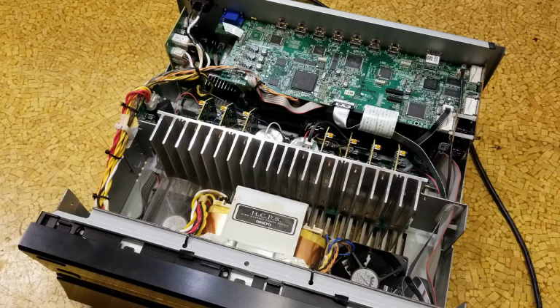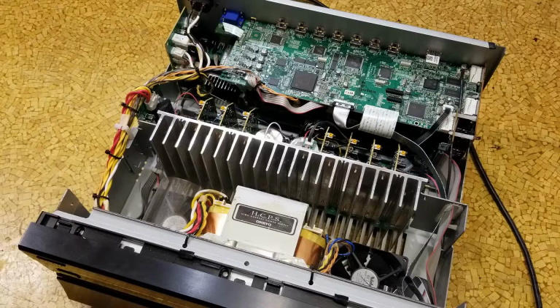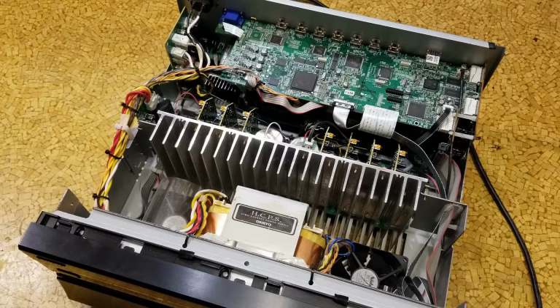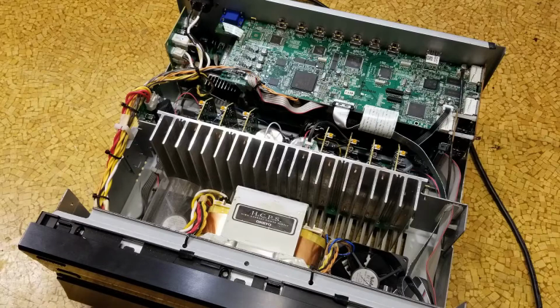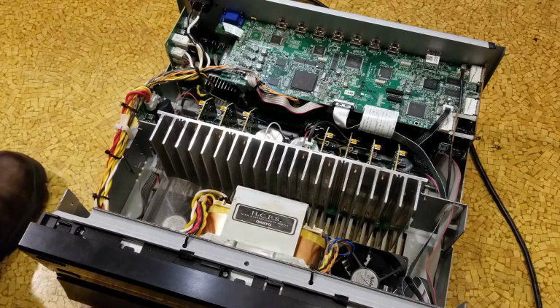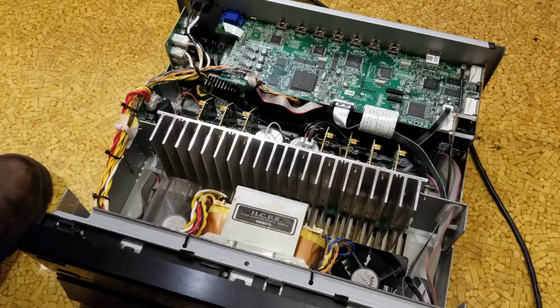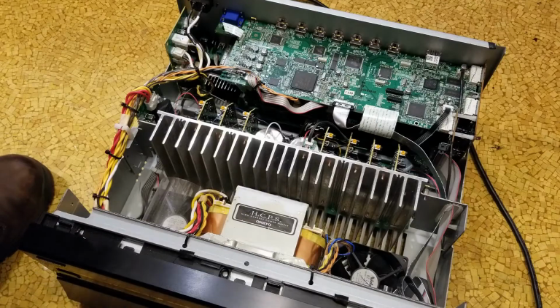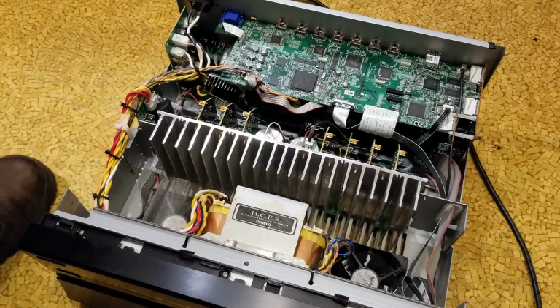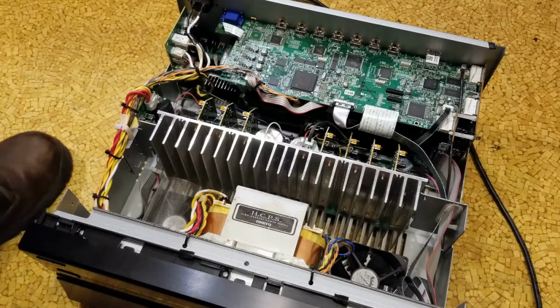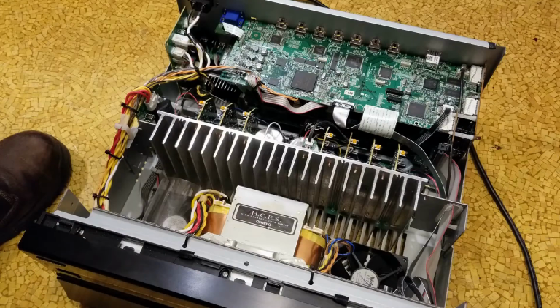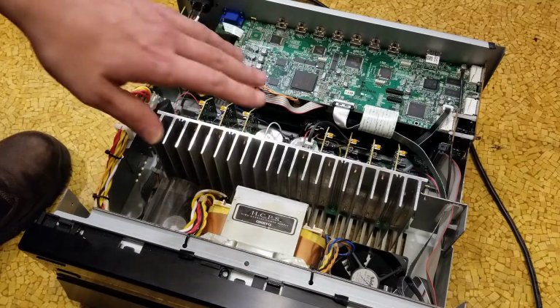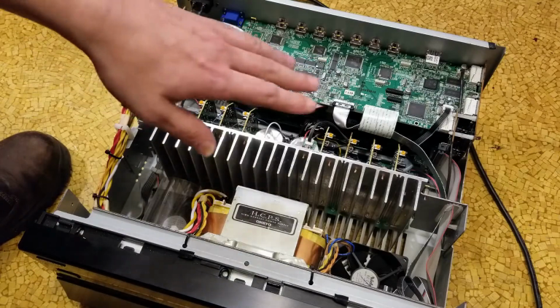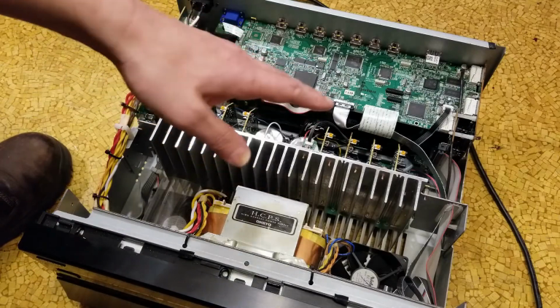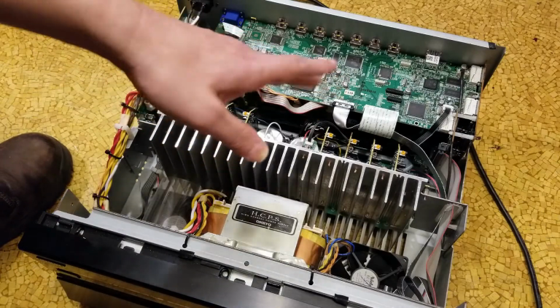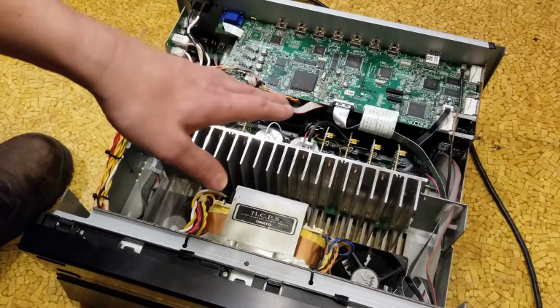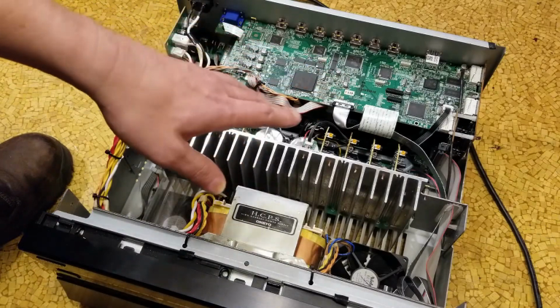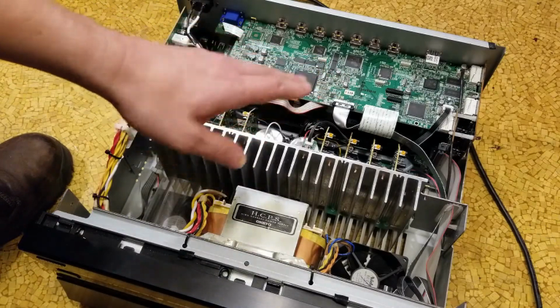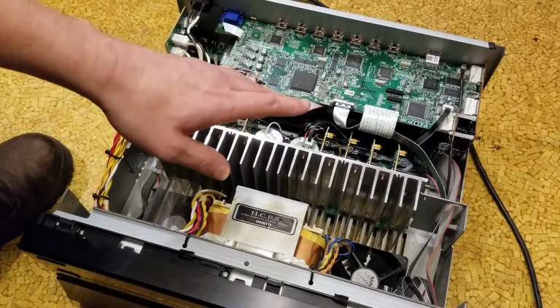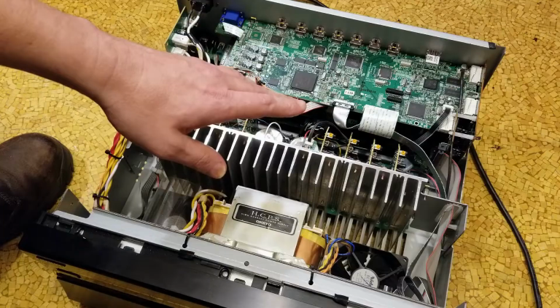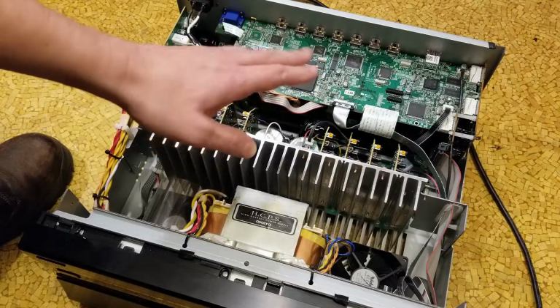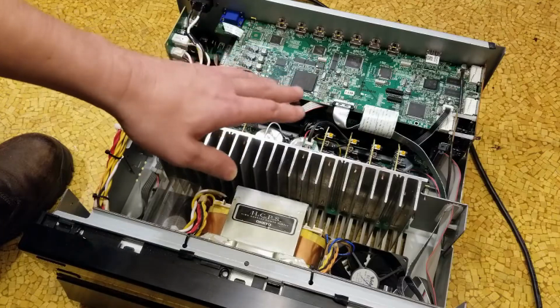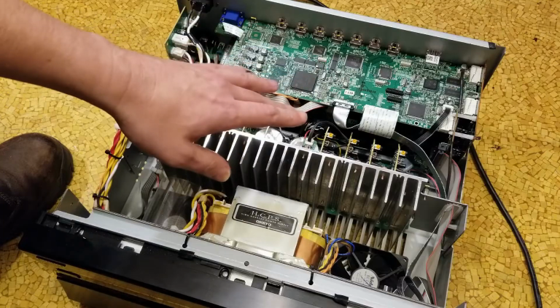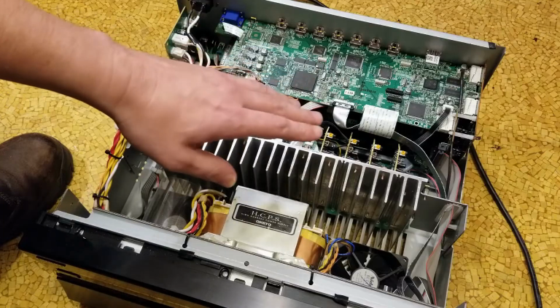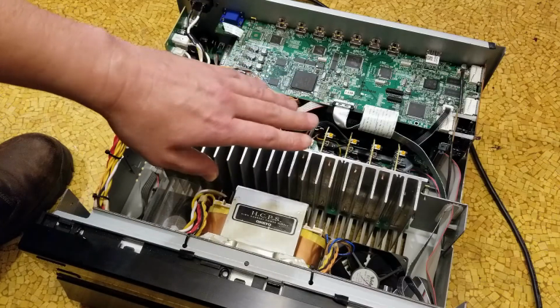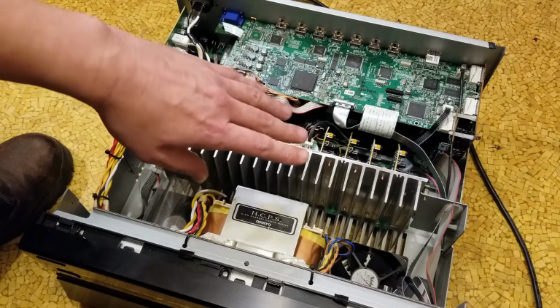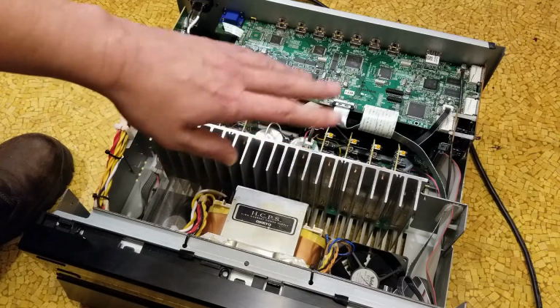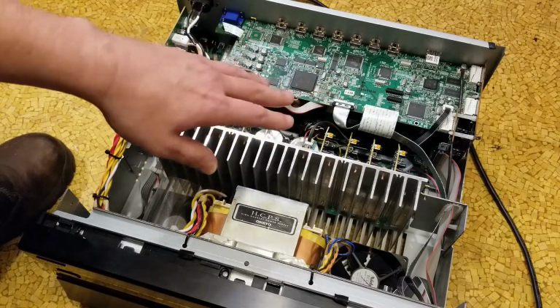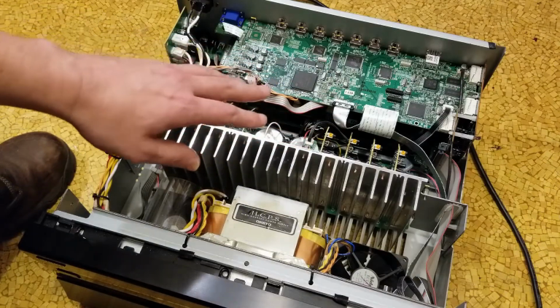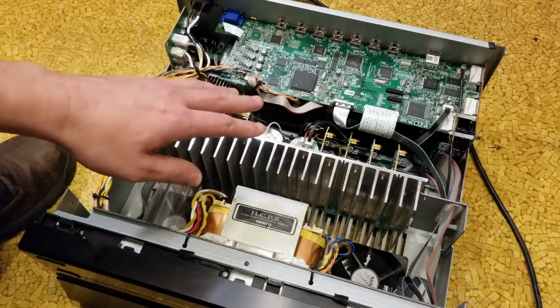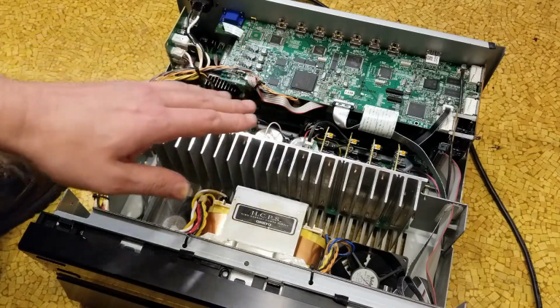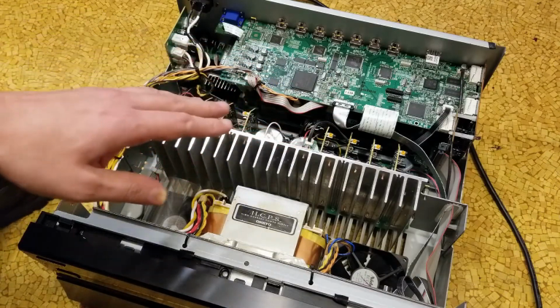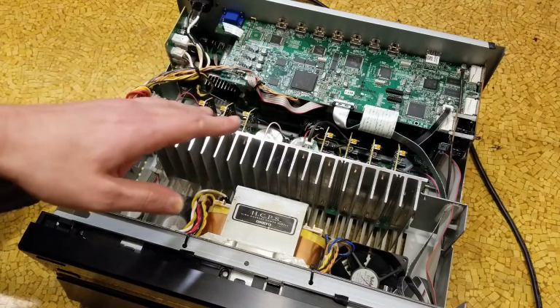Cadis Maximus here, this time with a video about repairing this Onkyo TX-NR808. I got this for 30 bucks off Craigslist.